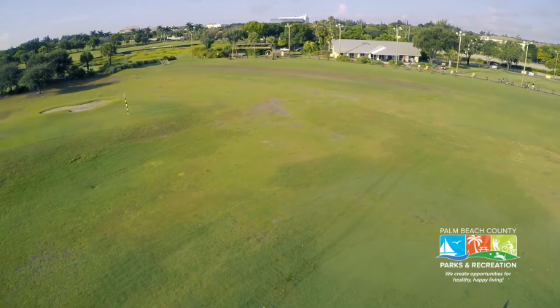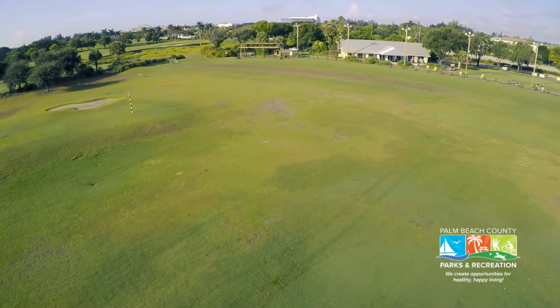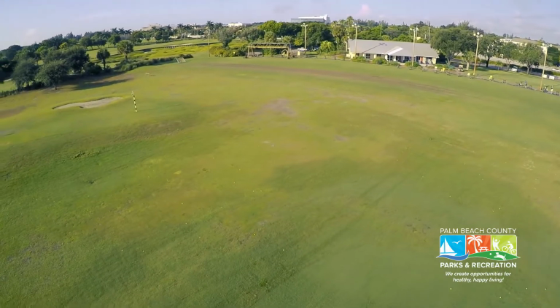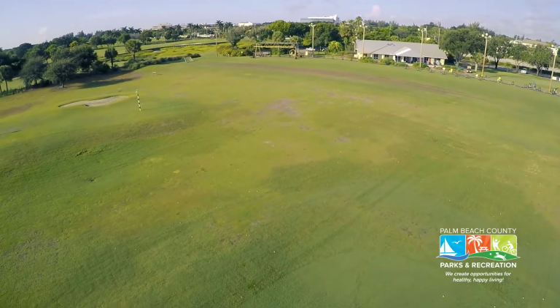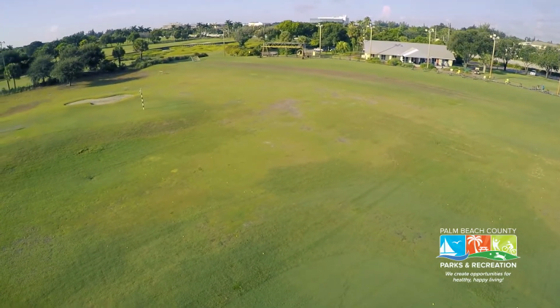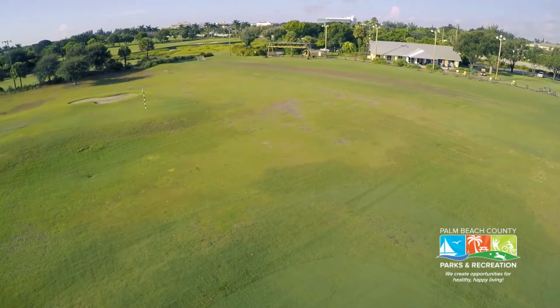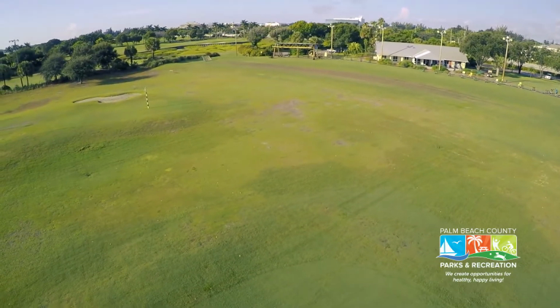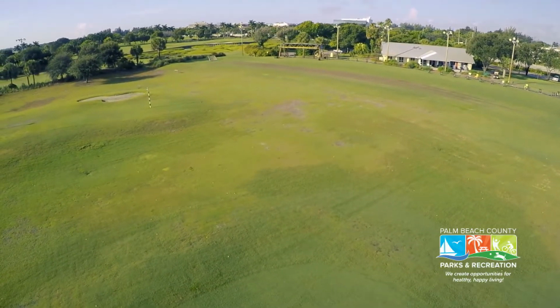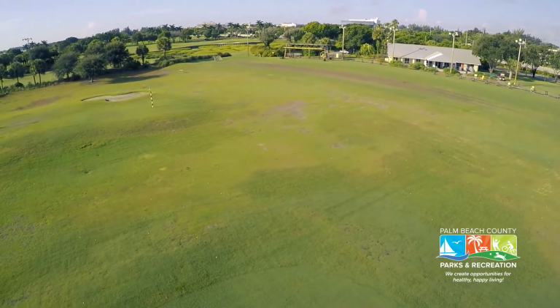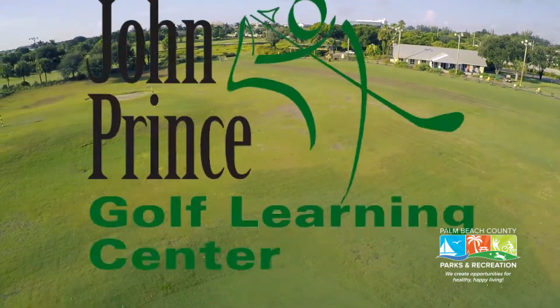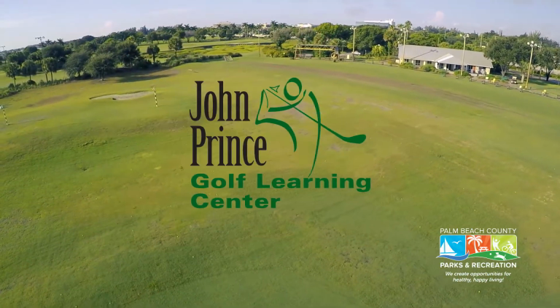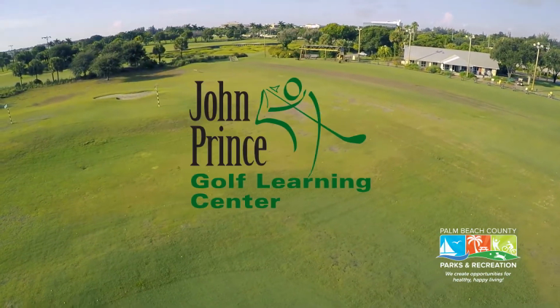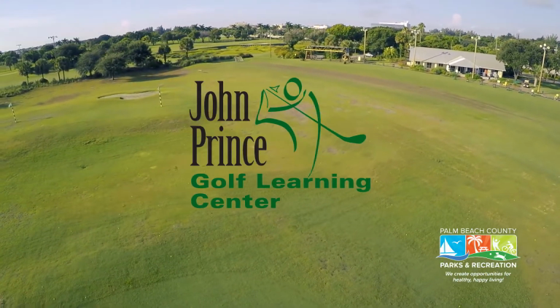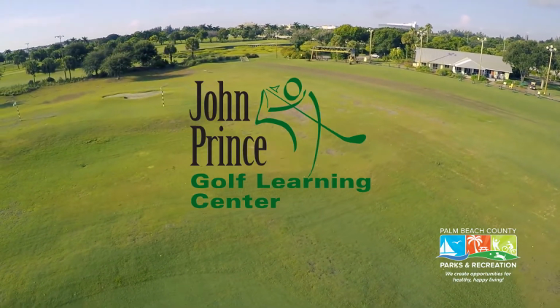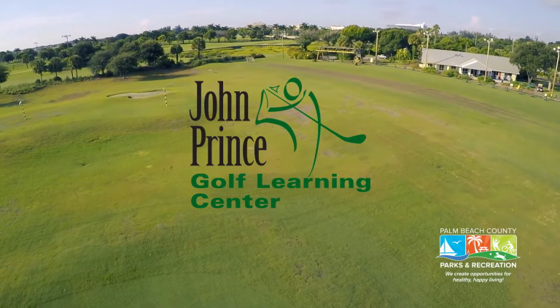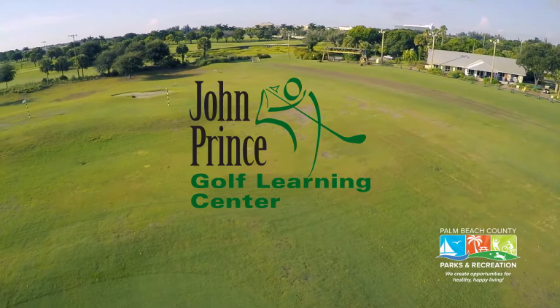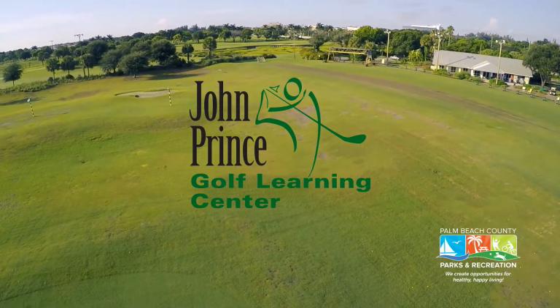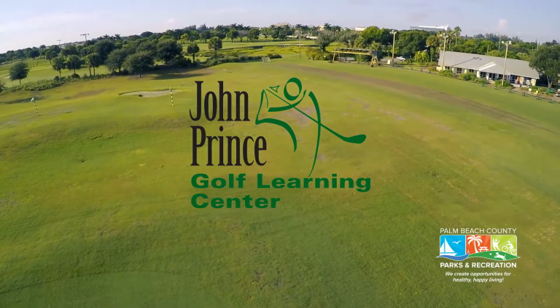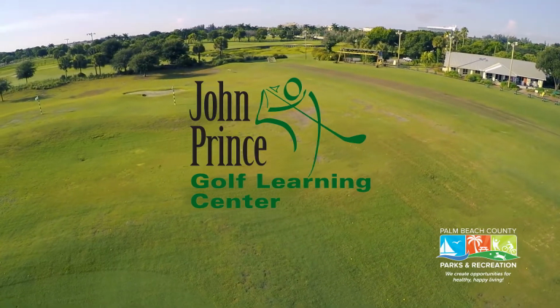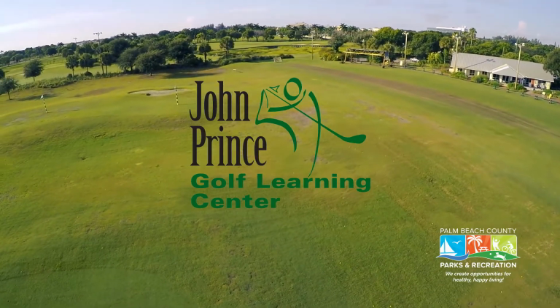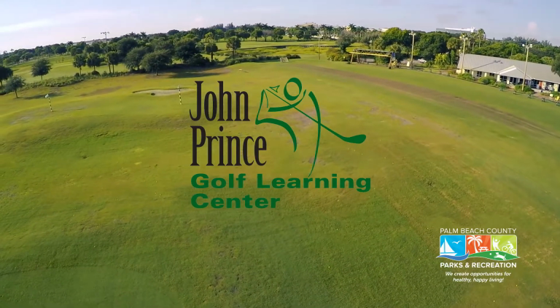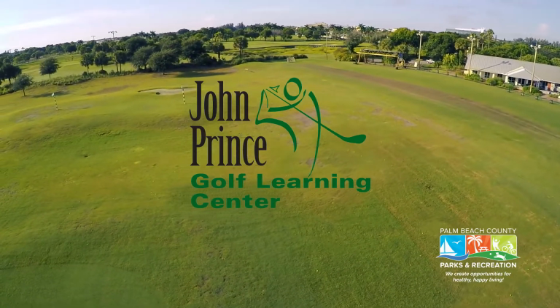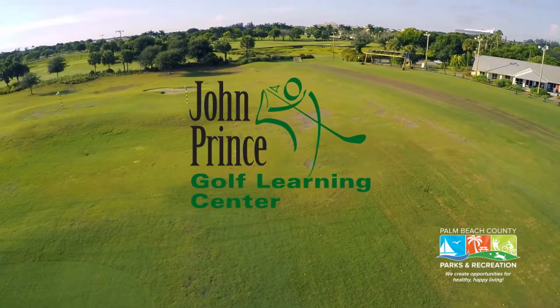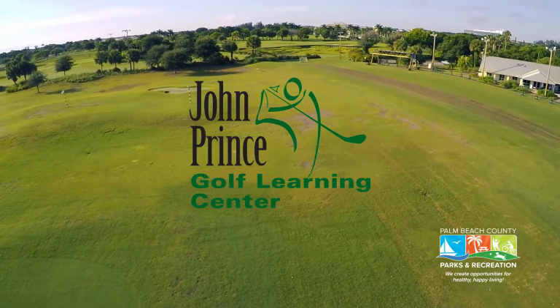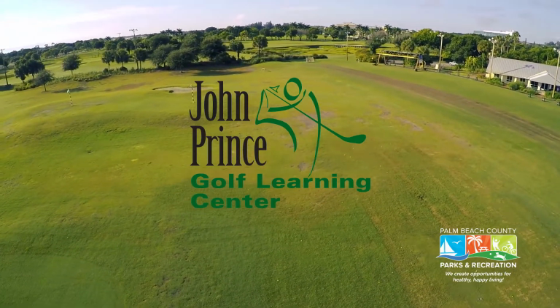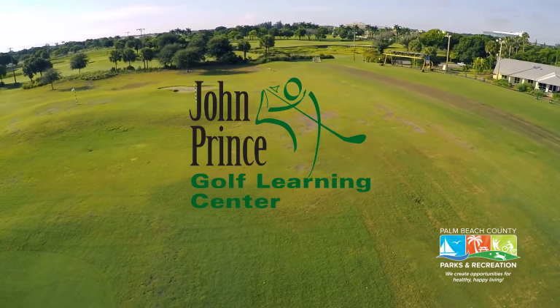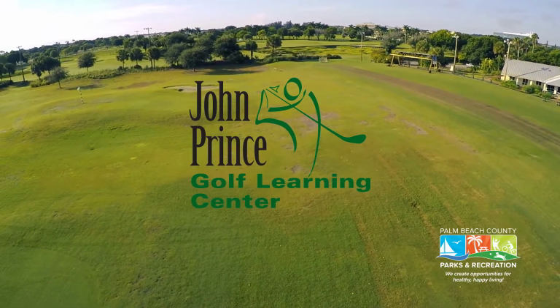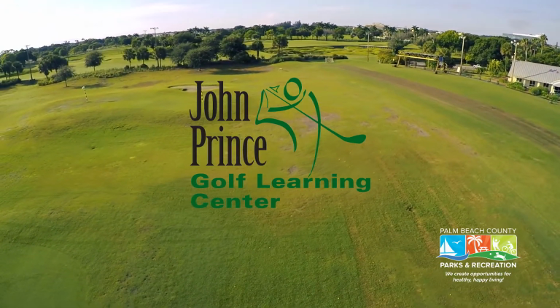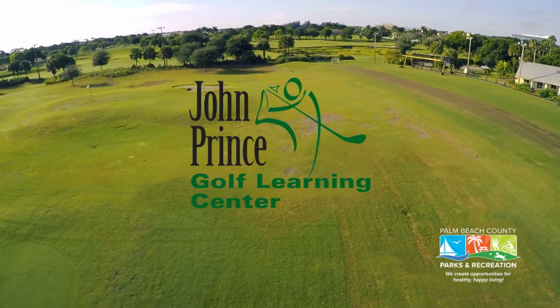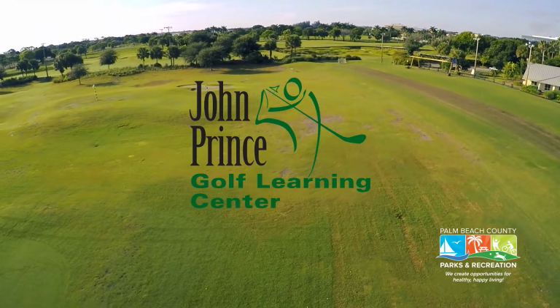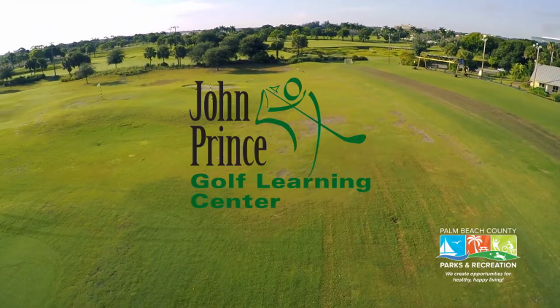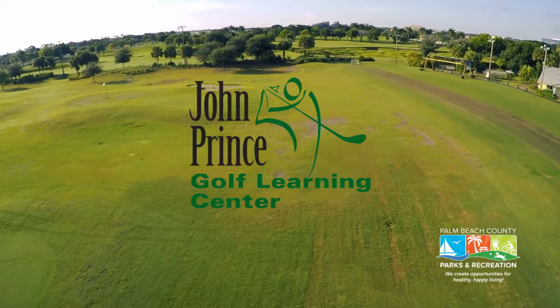With its combination of services and value, John Prince Golf Learning Center is the premier place for new golfers to acquire knowledge and skill and for accomplished golfers to perfect their game in Palm Beach County.